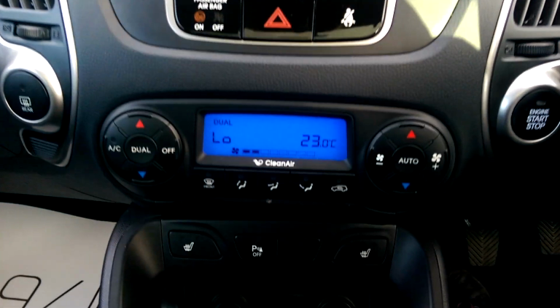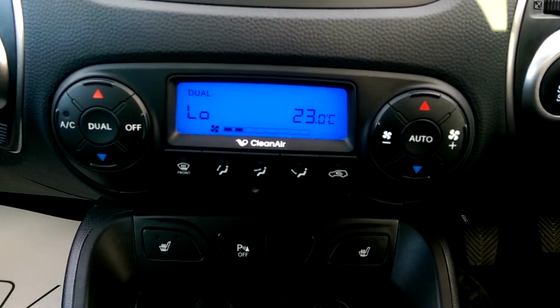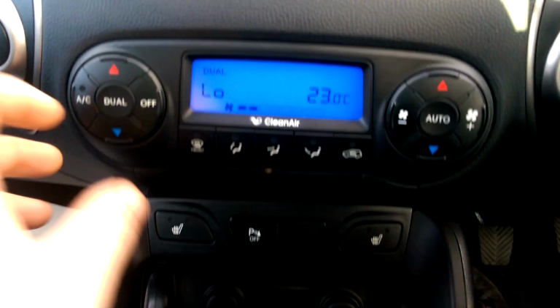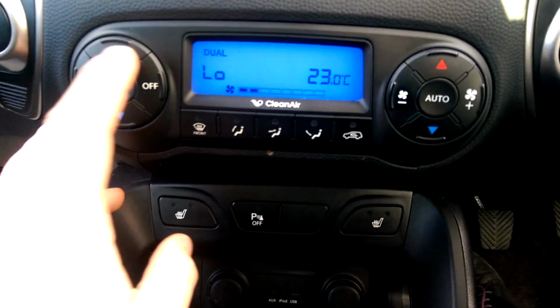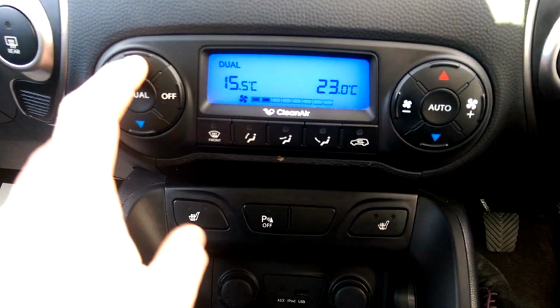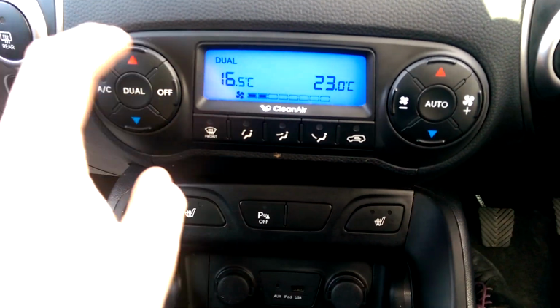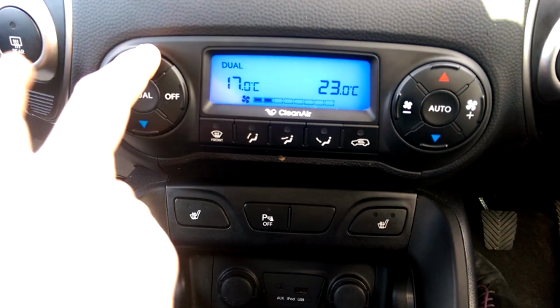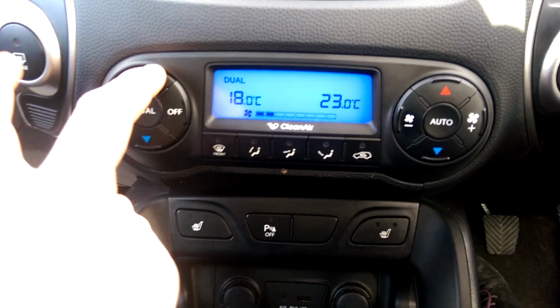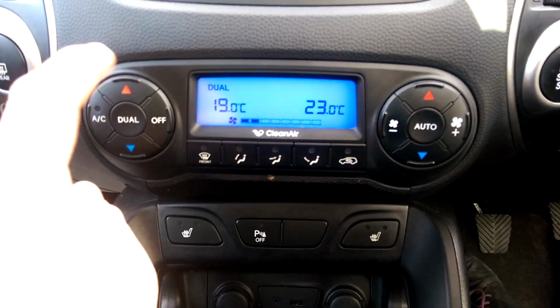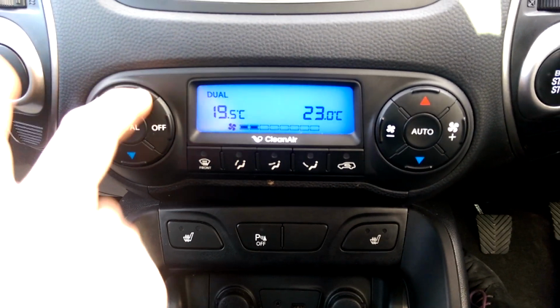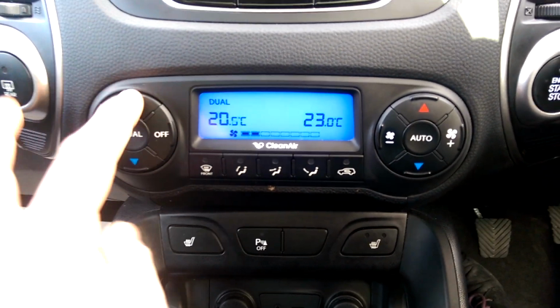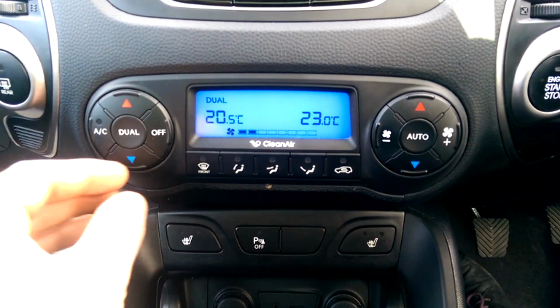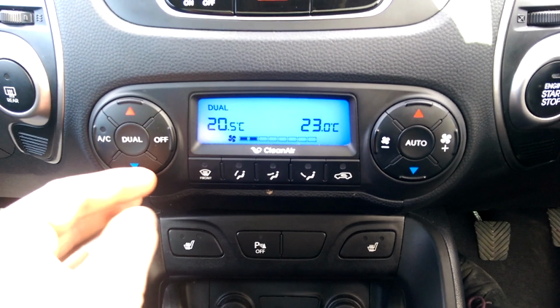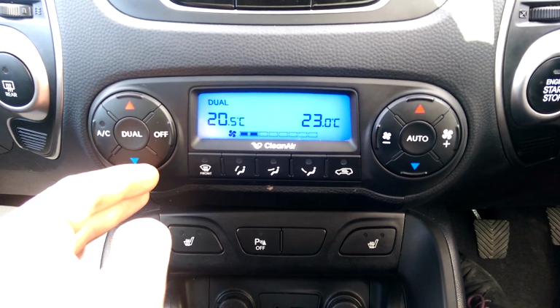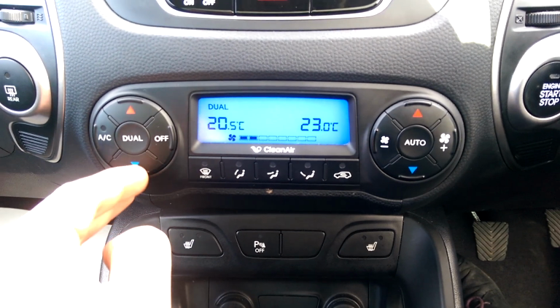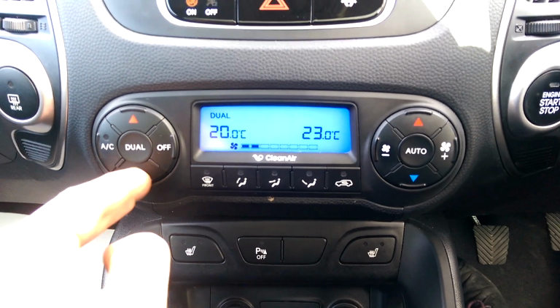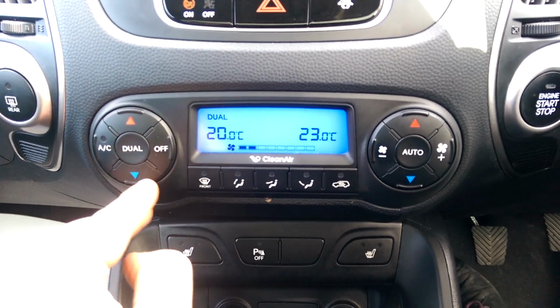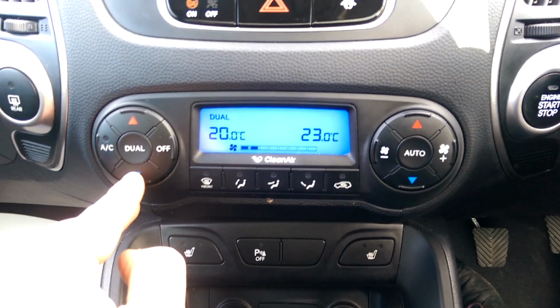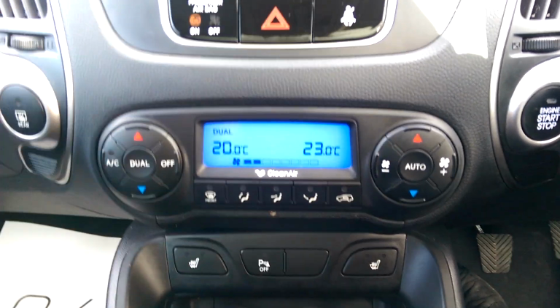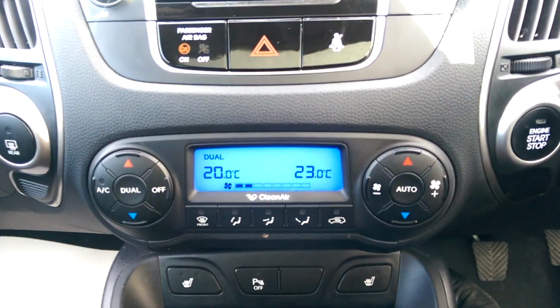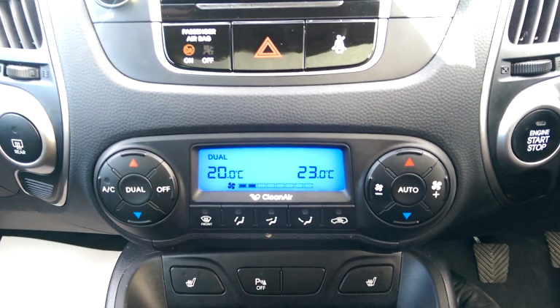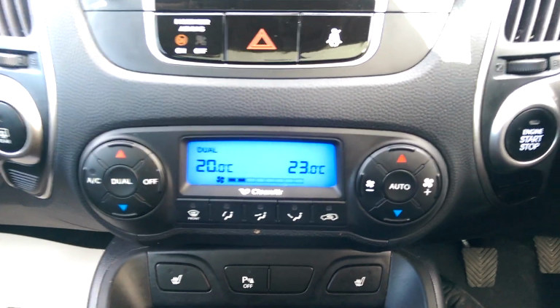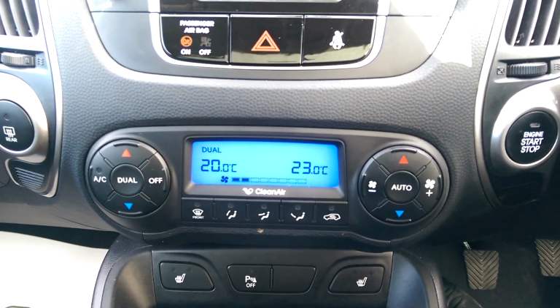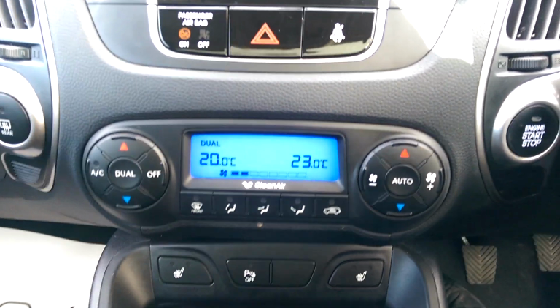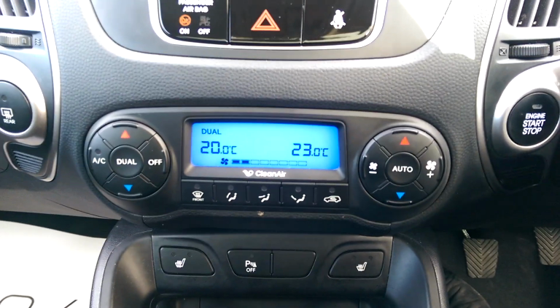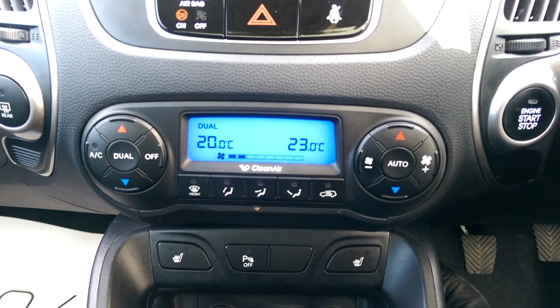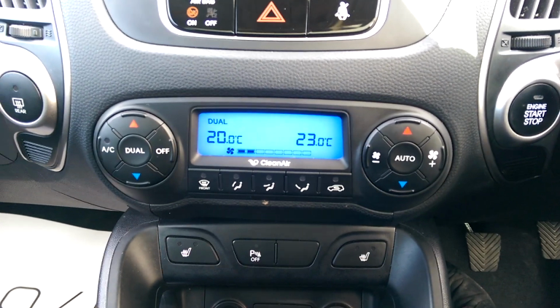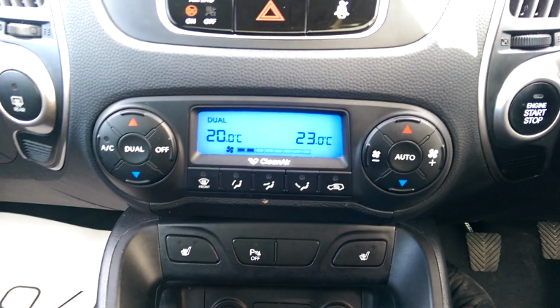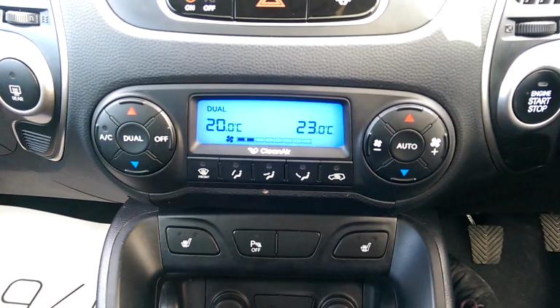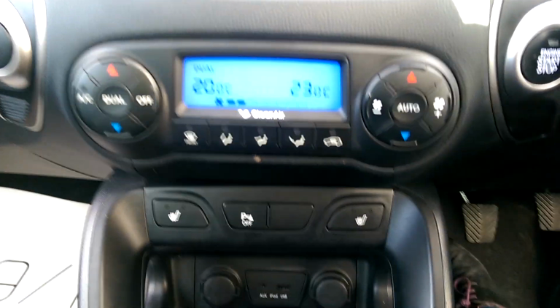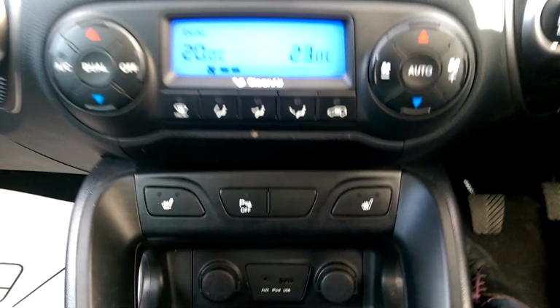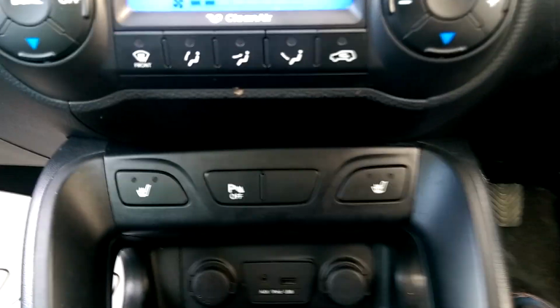We have dual climate control which, with the touch of a button, allows you to change the temperature on either side of the car so both fans run at different temperatures, ensuring both the driver and passenger are comfortable.